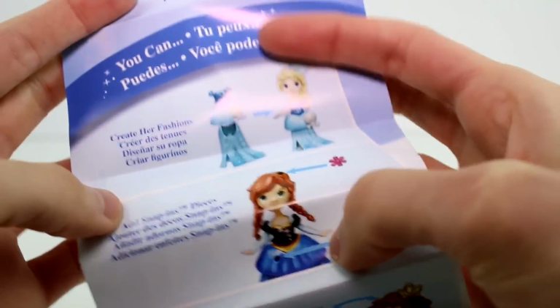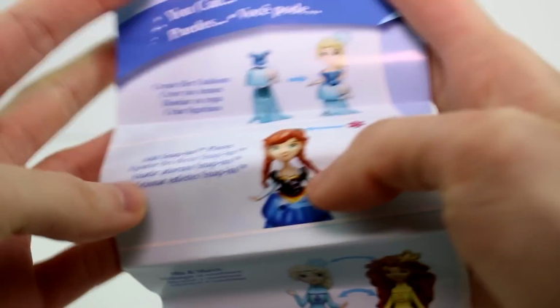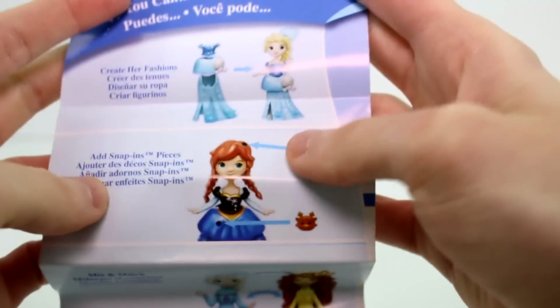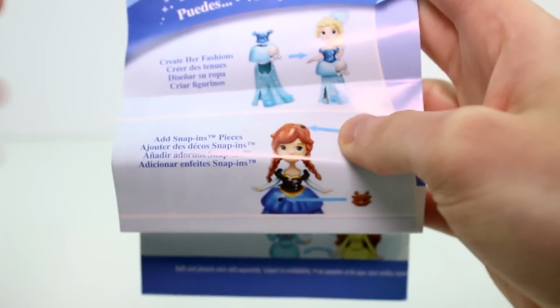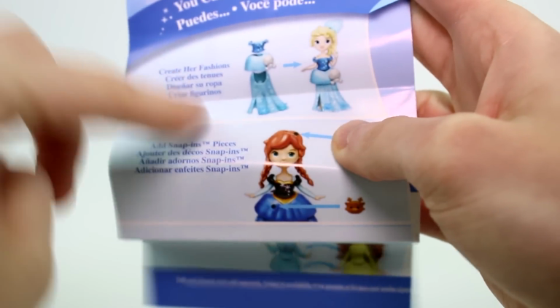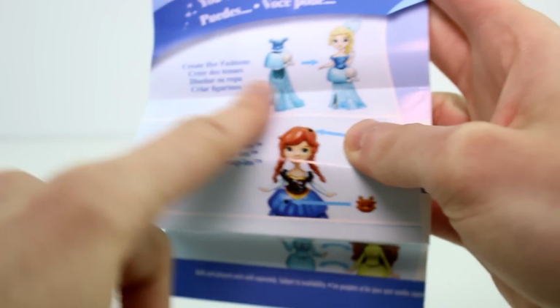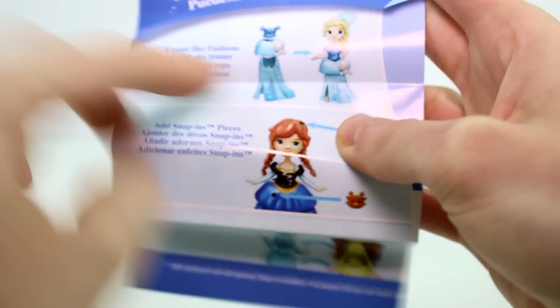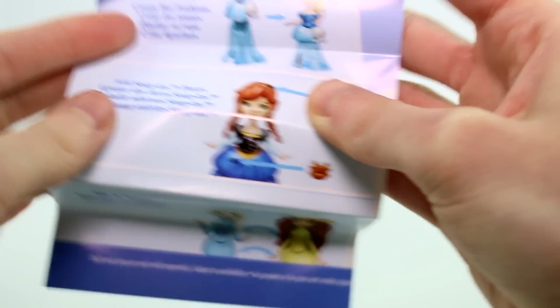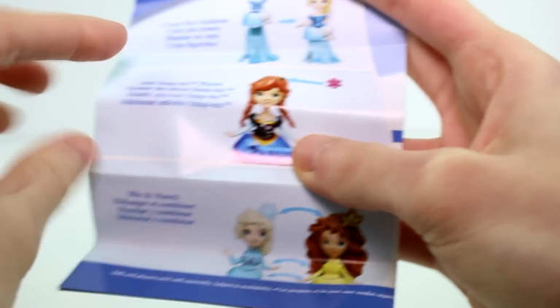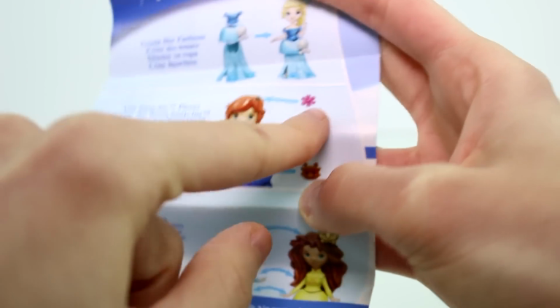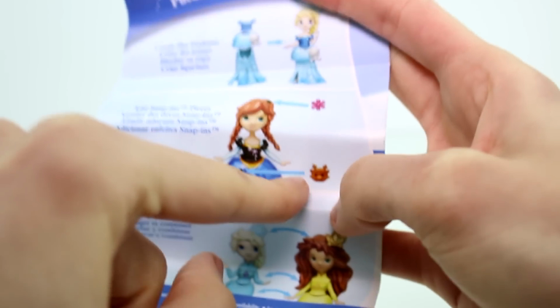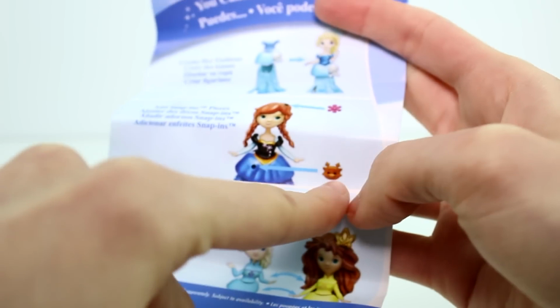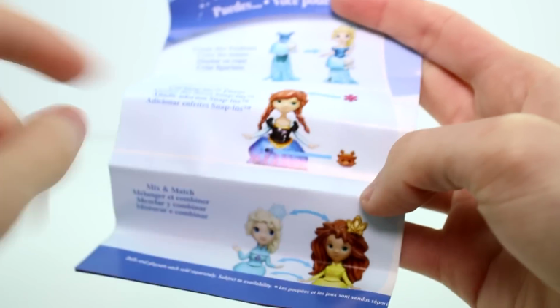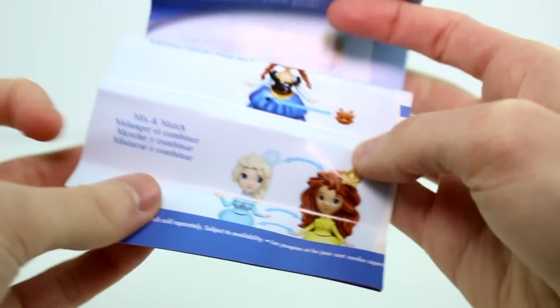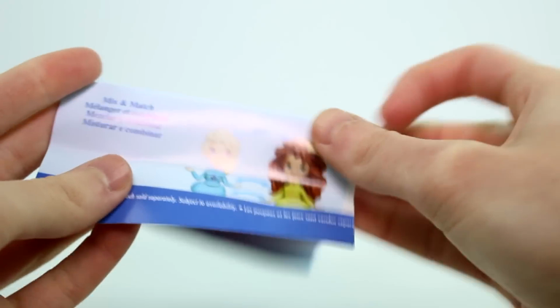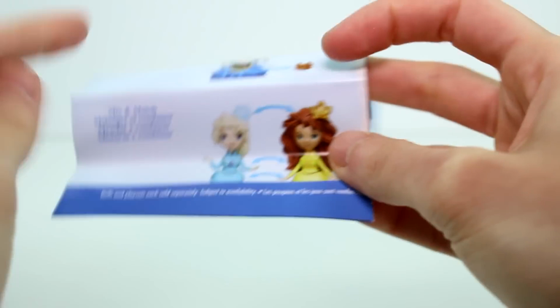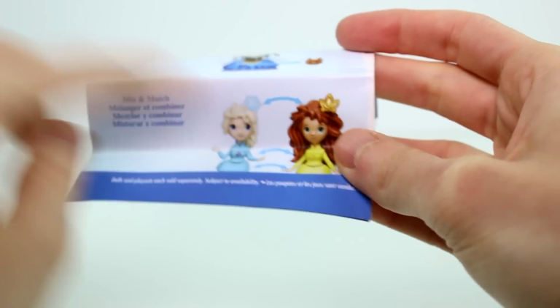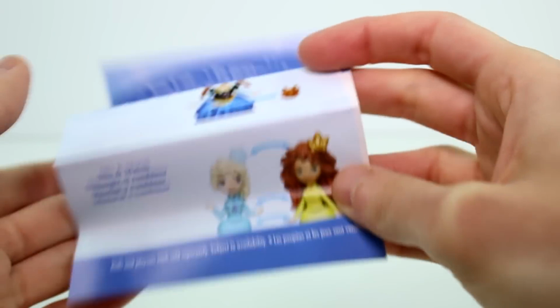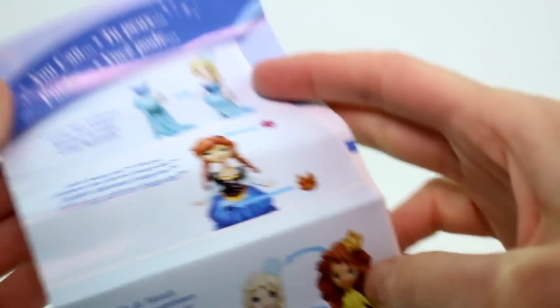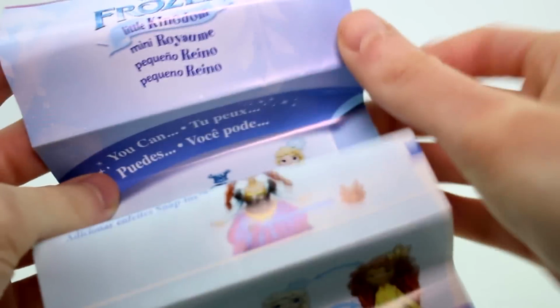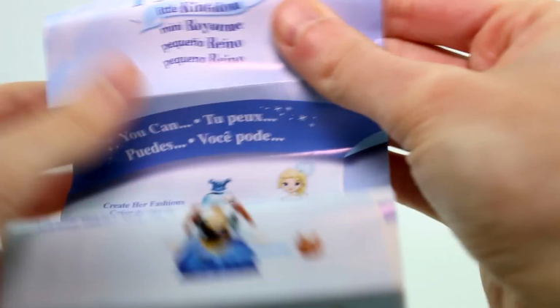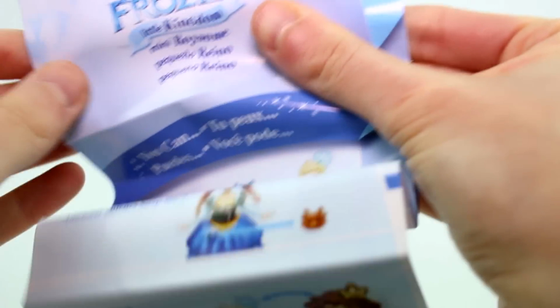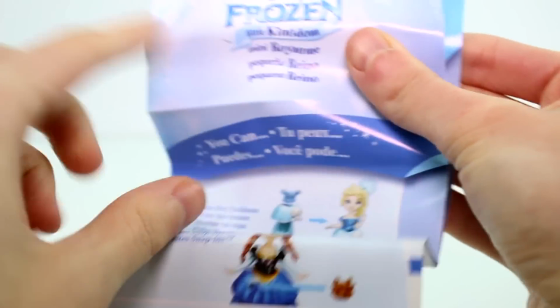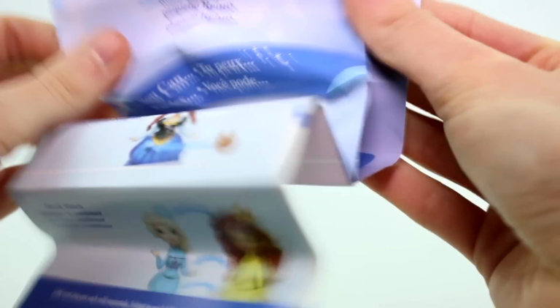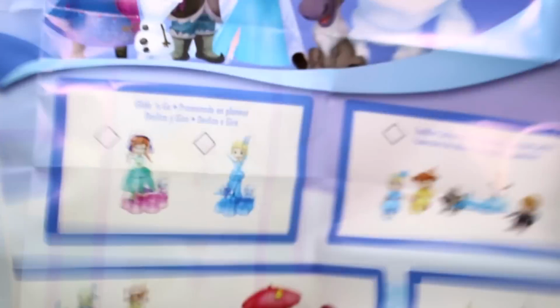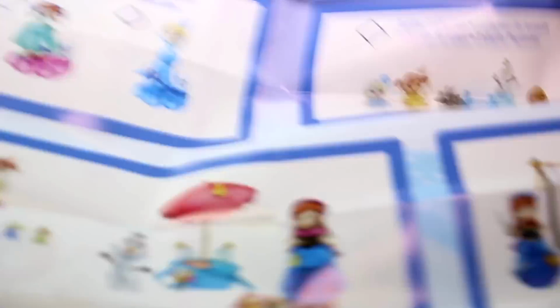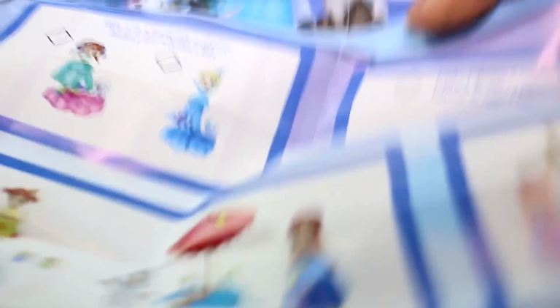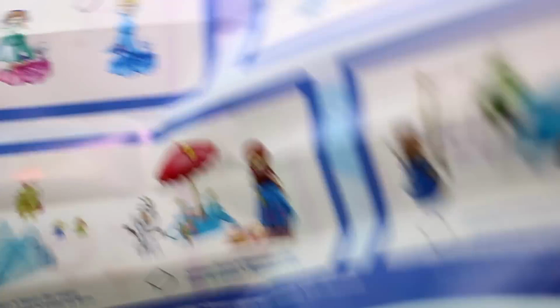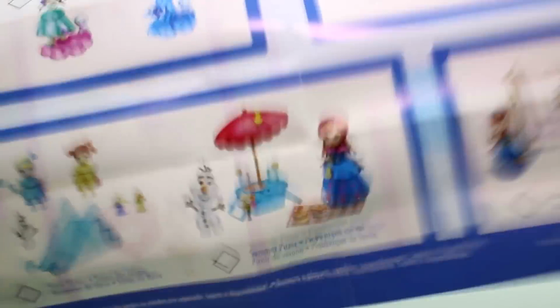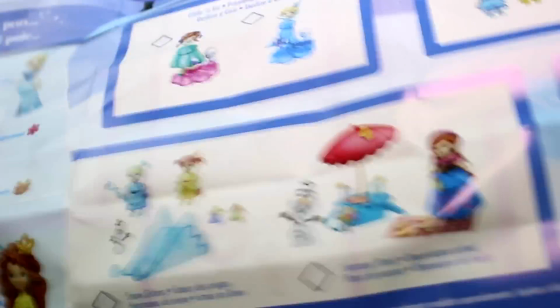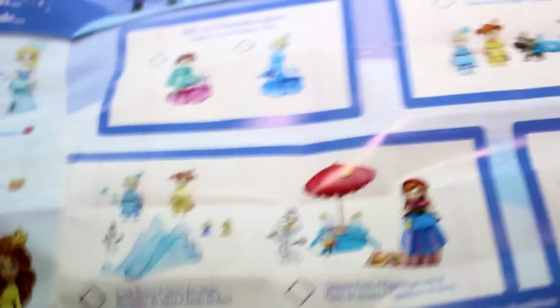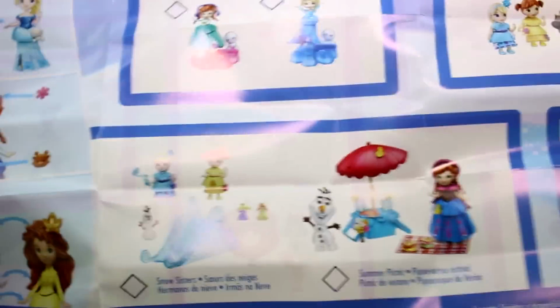Snap-ins, in case you don't know what they are — they have fashions. You add snap-in pieces to their hair or their dress and you can mix and match. That's the Frozen Little Kingdom — oh, this is a whole Frozen section.